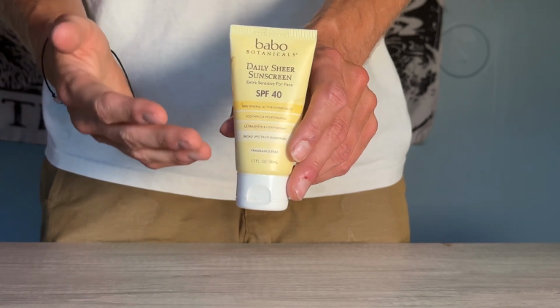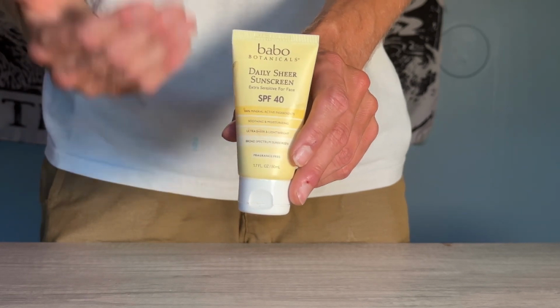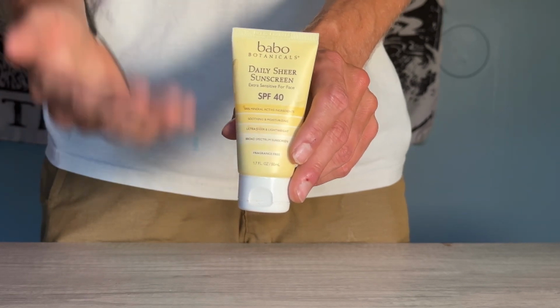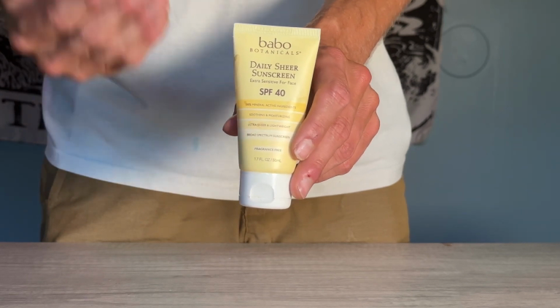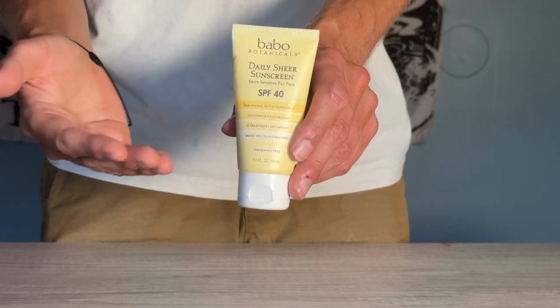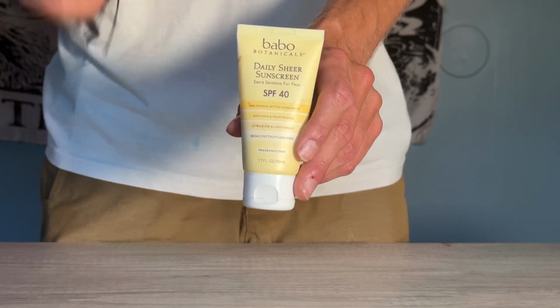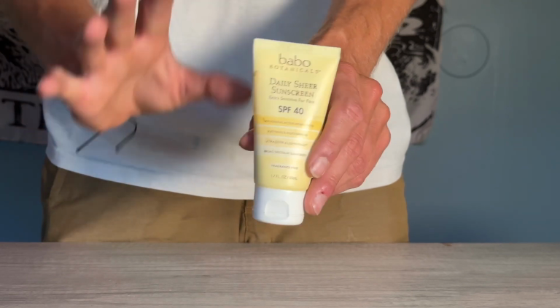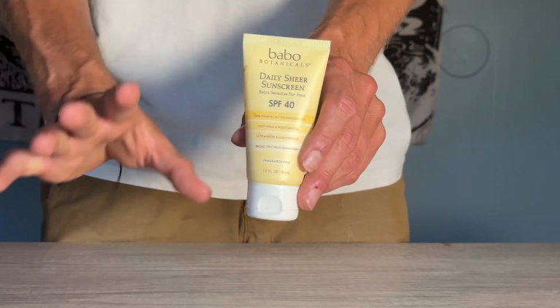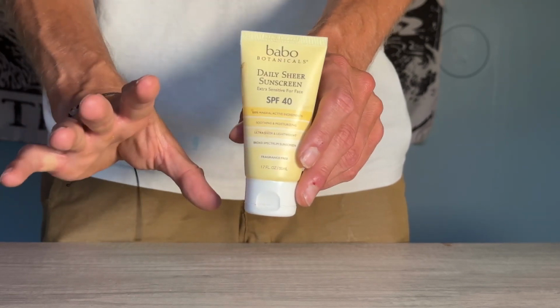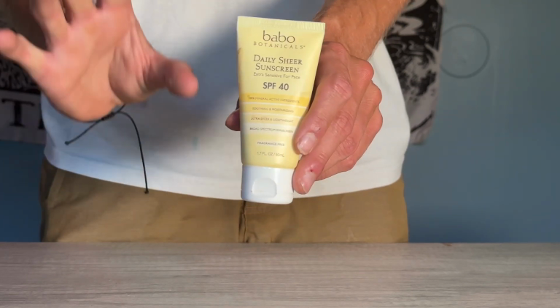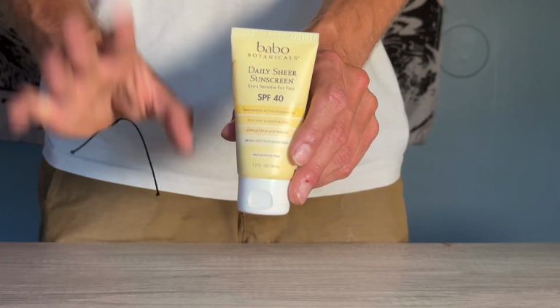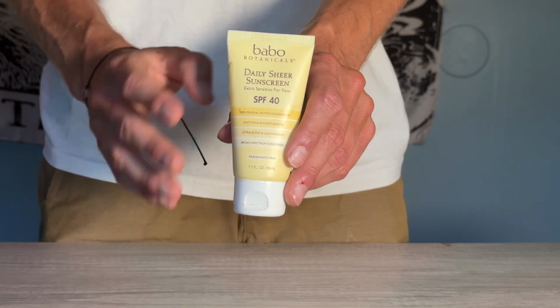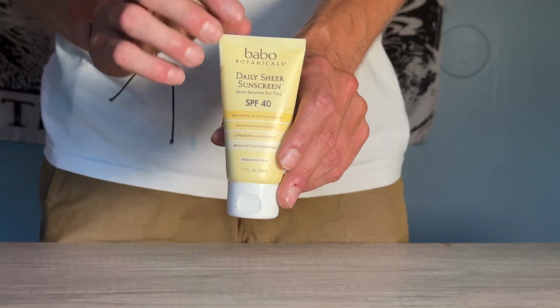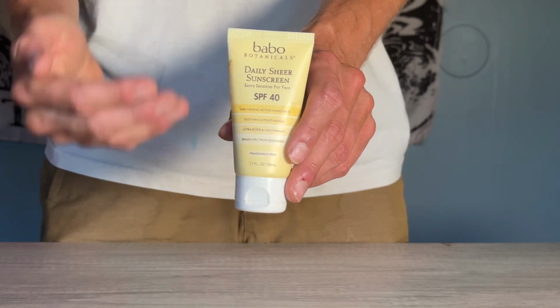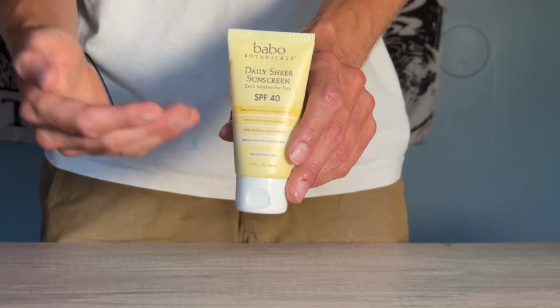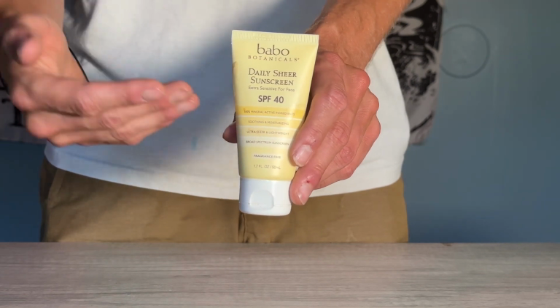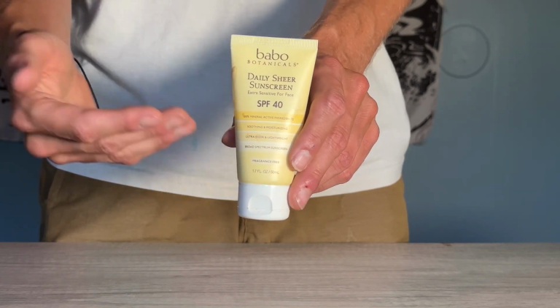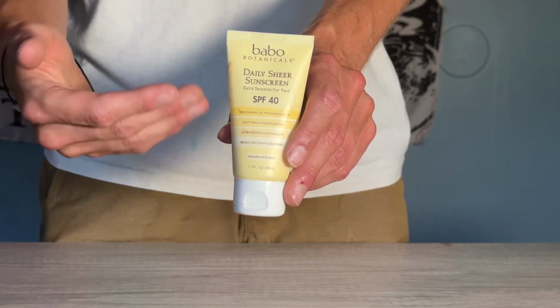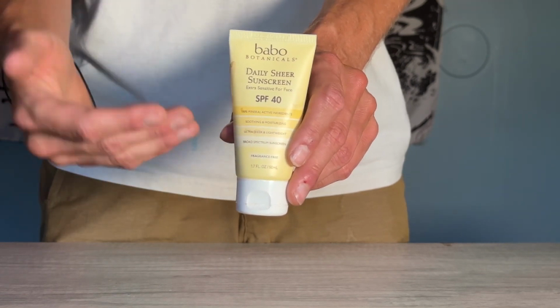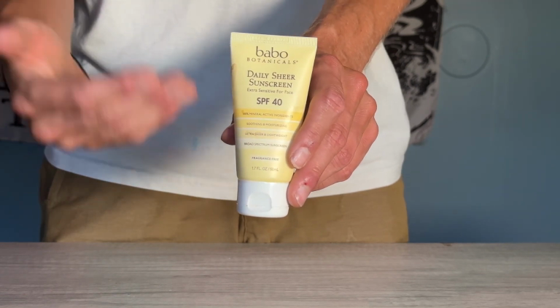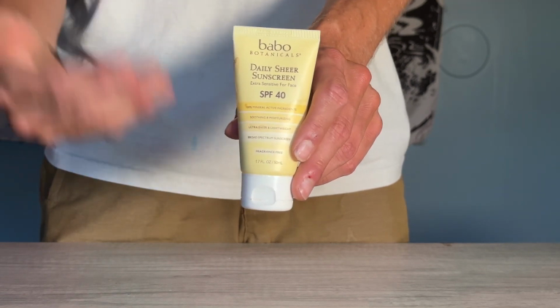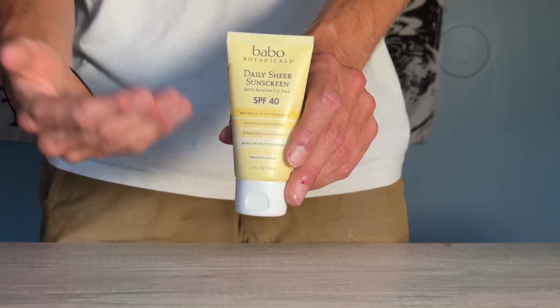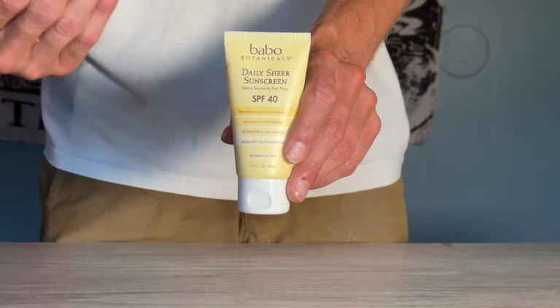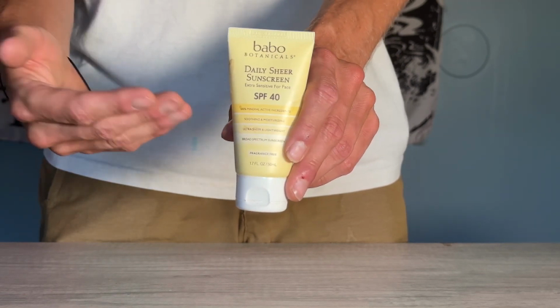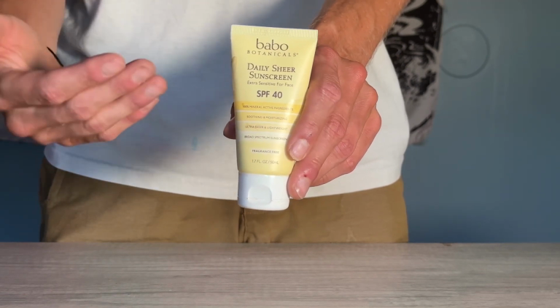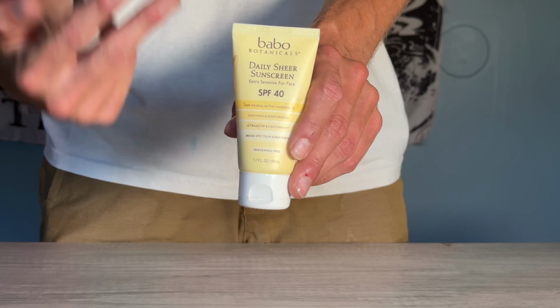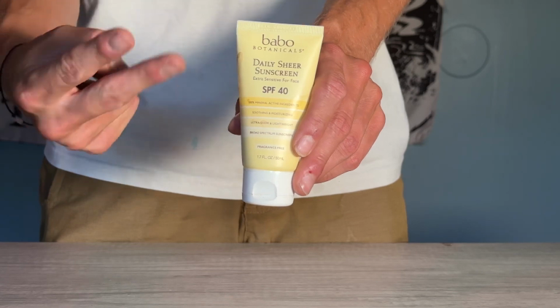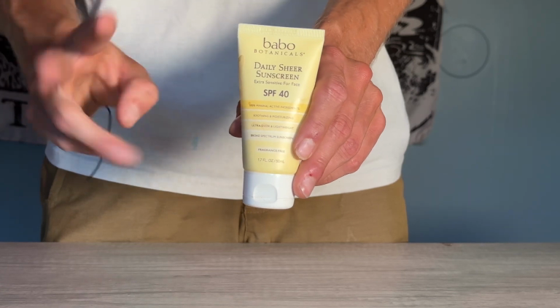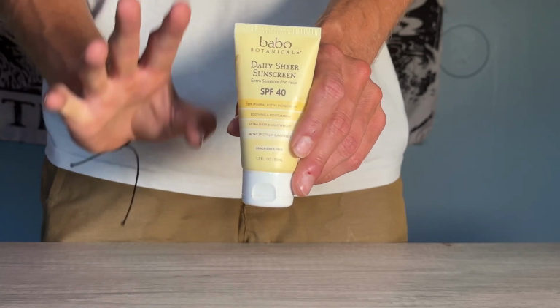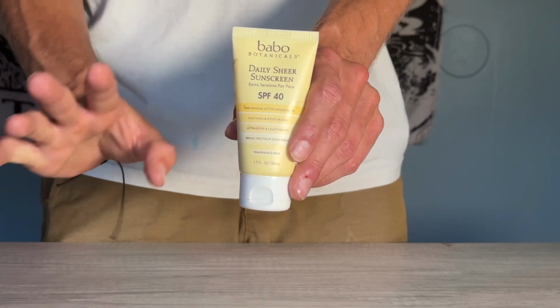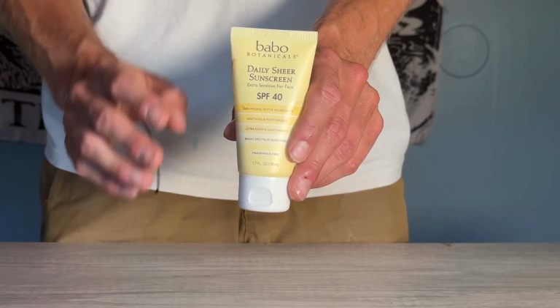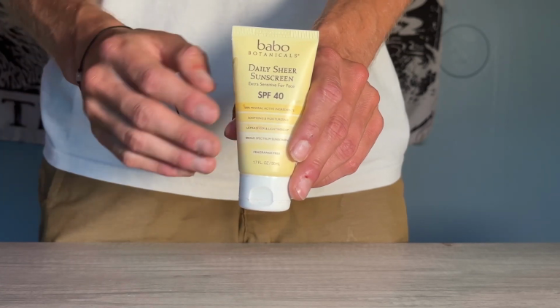I was really looking for something with as limited ingredients that still works as possible, and actually my friend recommended Babbo Botanicals to me about a year ago. I've used it for two summers, and I'll give you a little bit of a story.